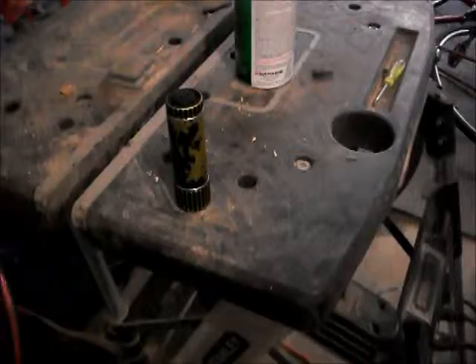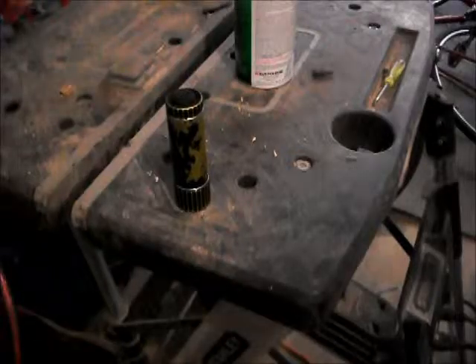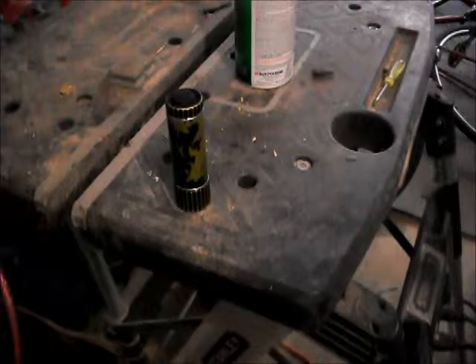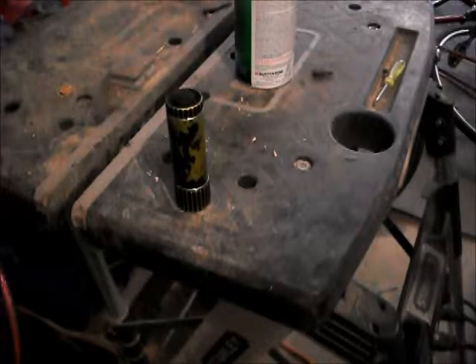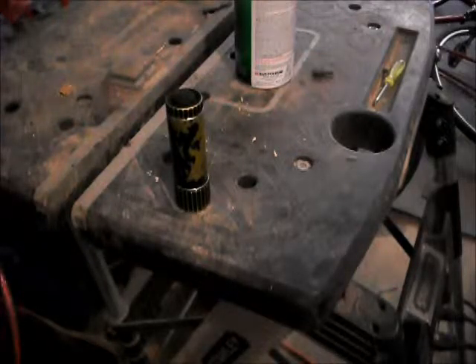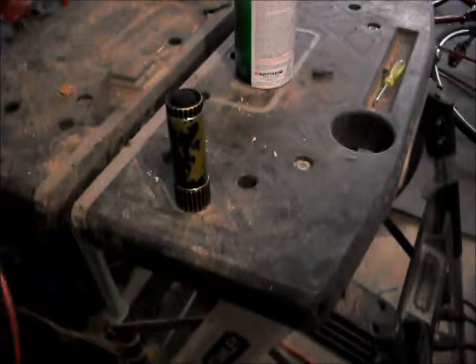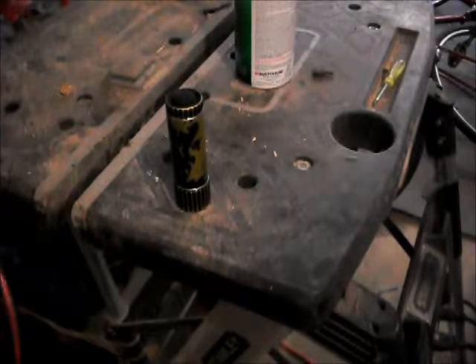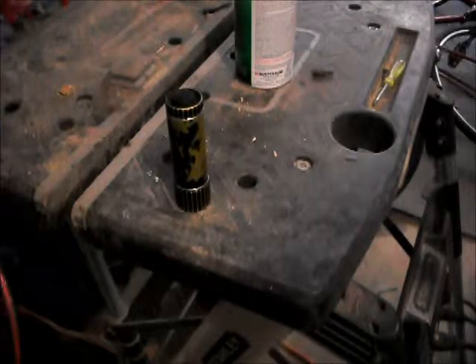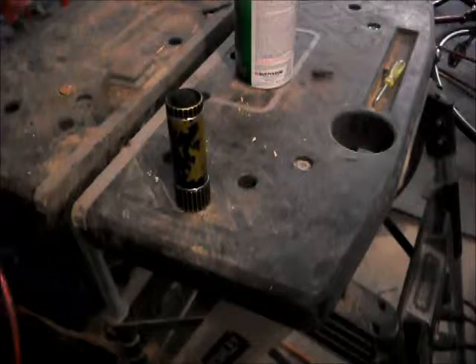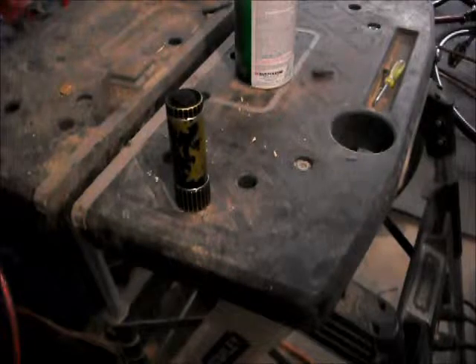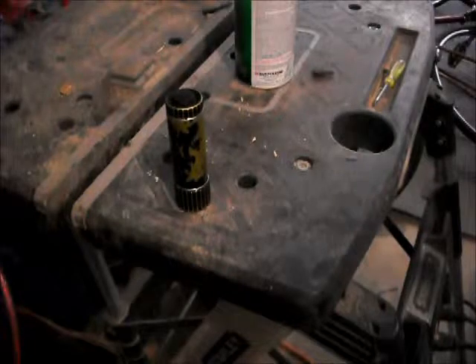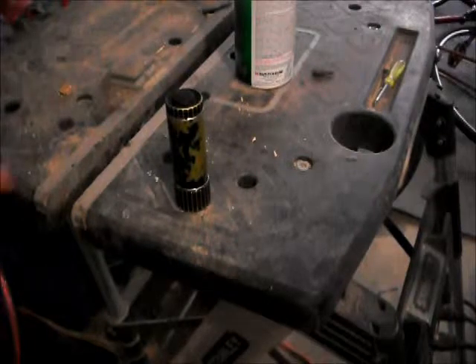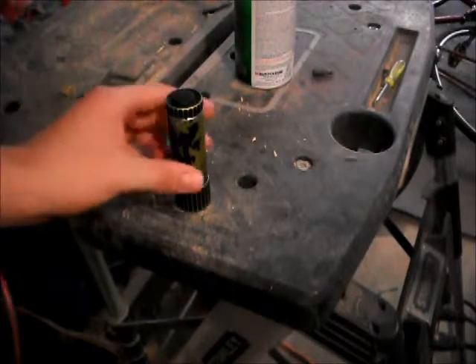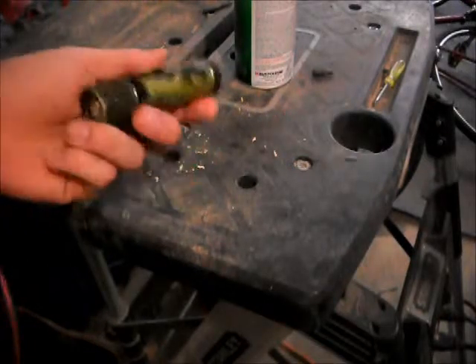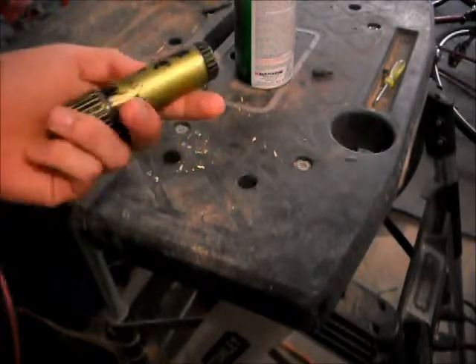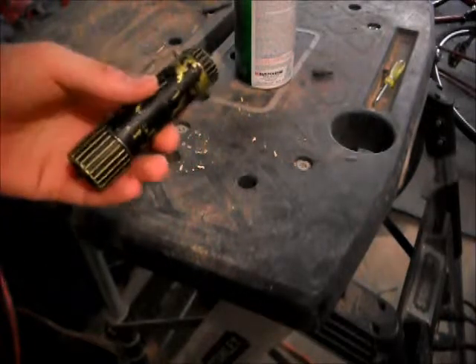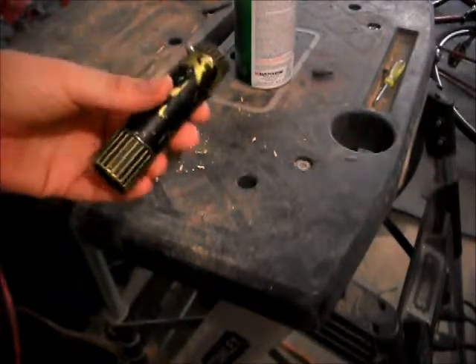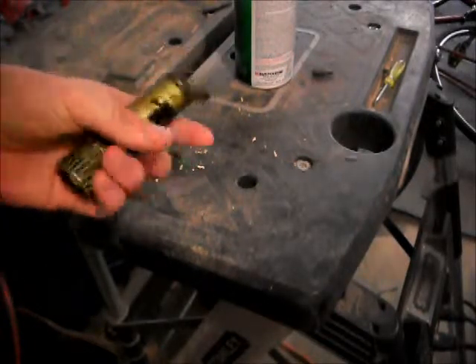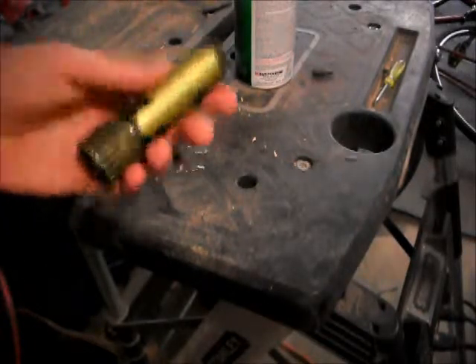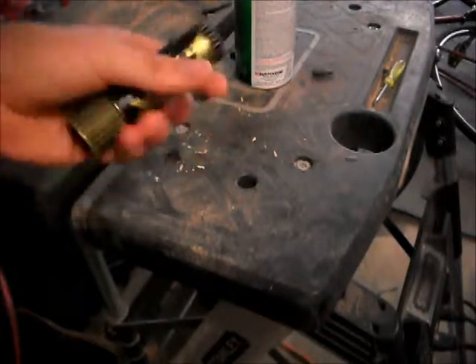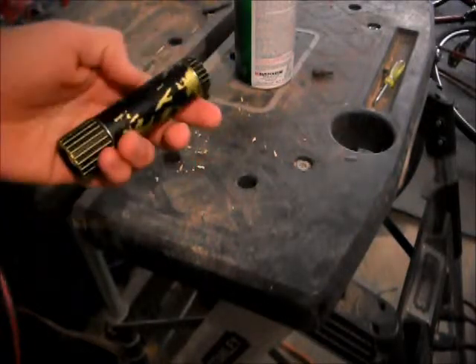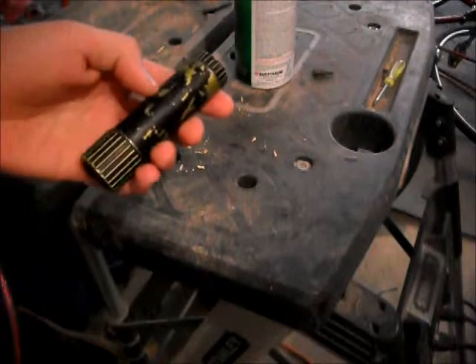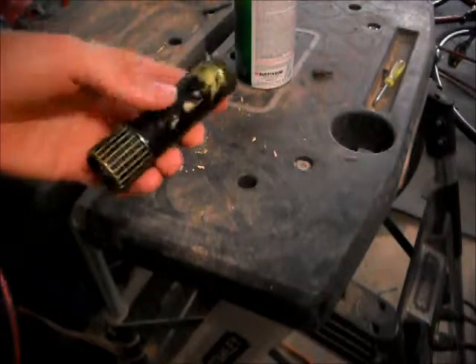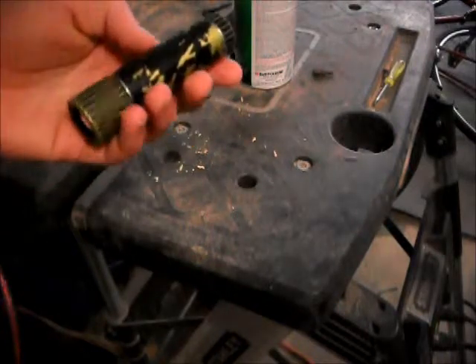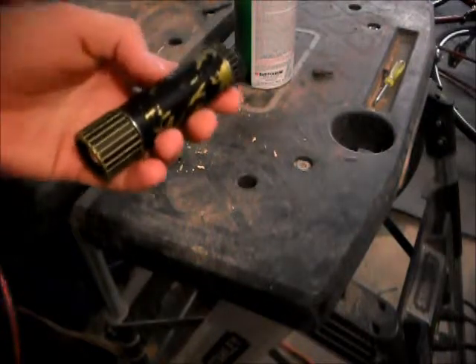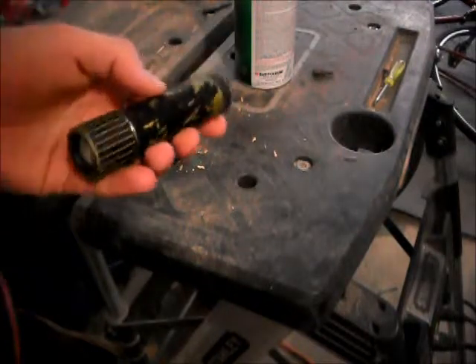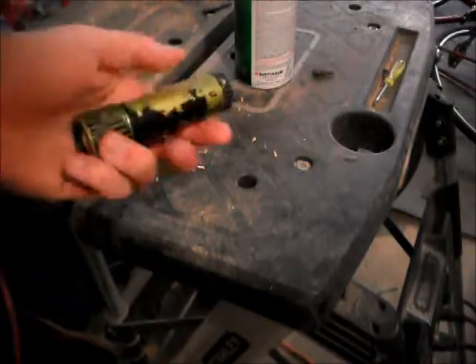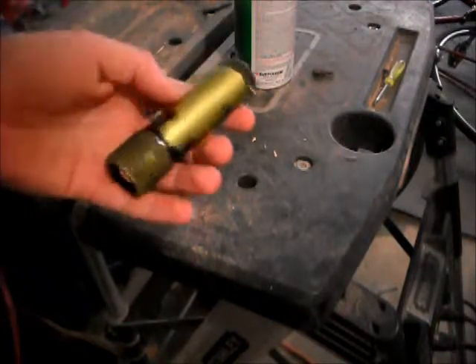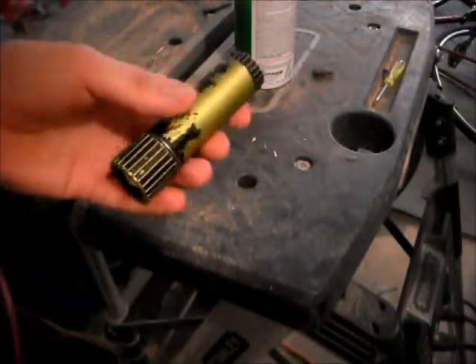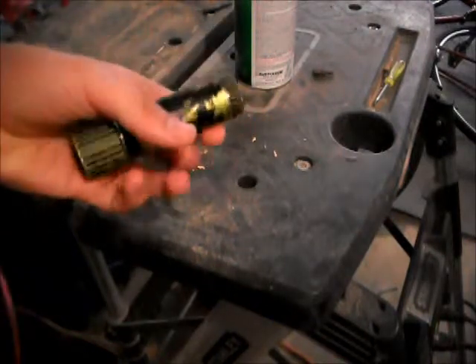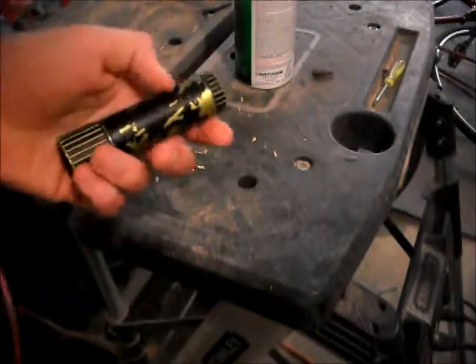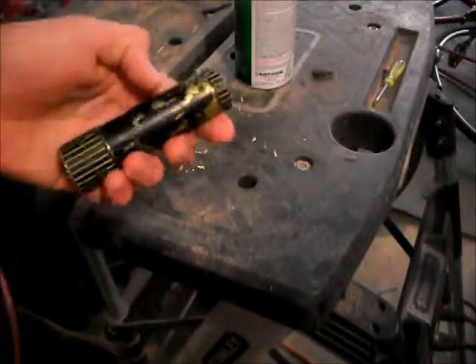Hey there YouTube, this is the Marinesman. I'm going to be doing a video right now on painting a flashlight. I already painted this a while ago and you can see how it came out really bad.